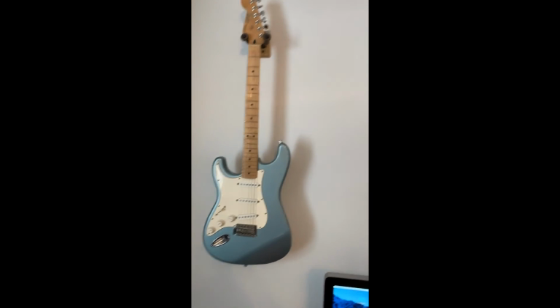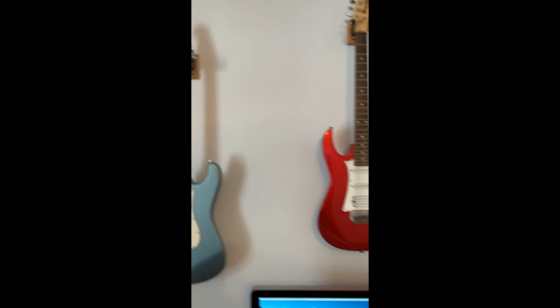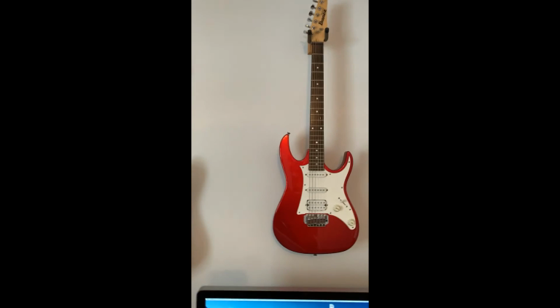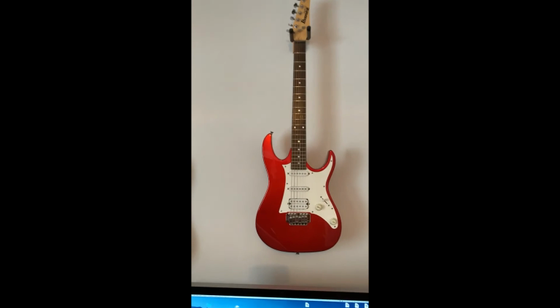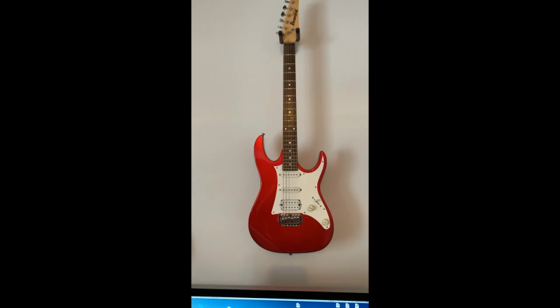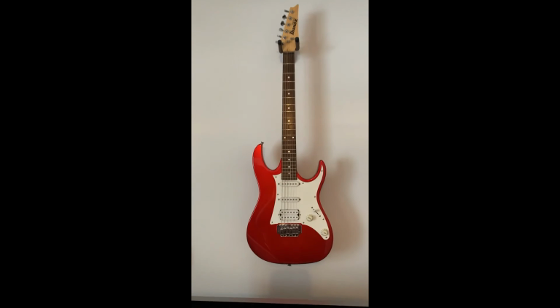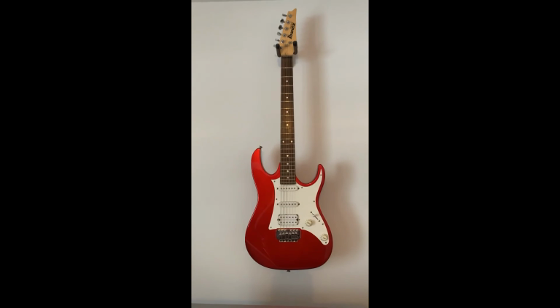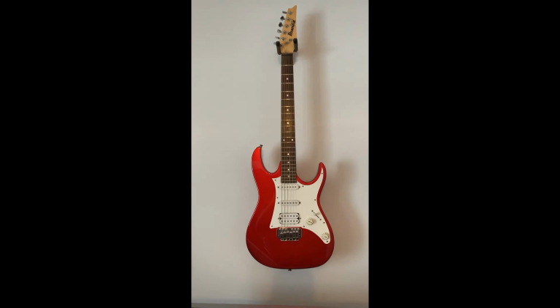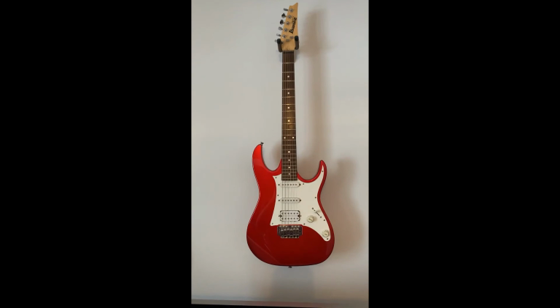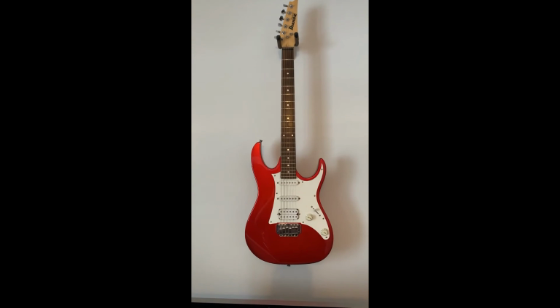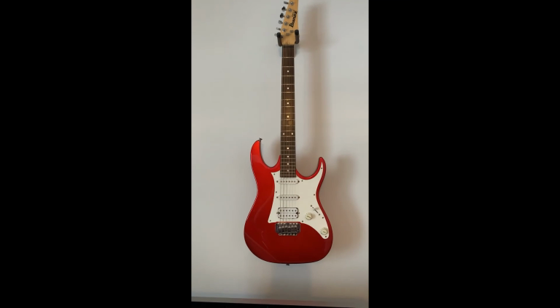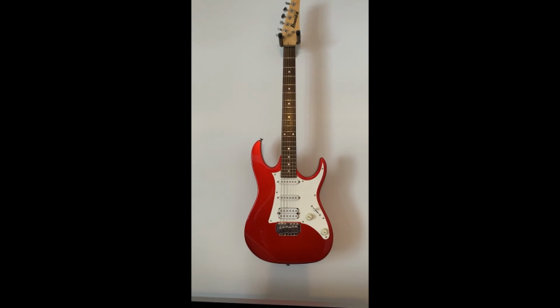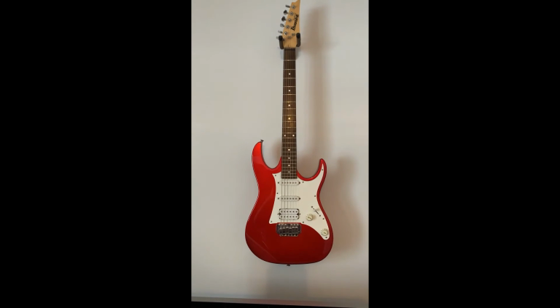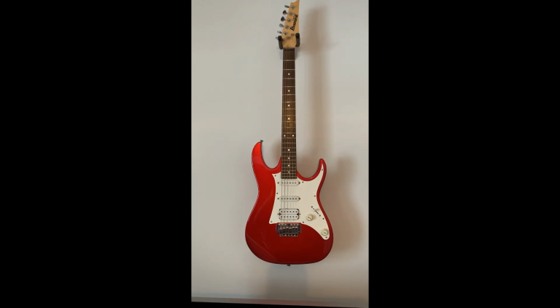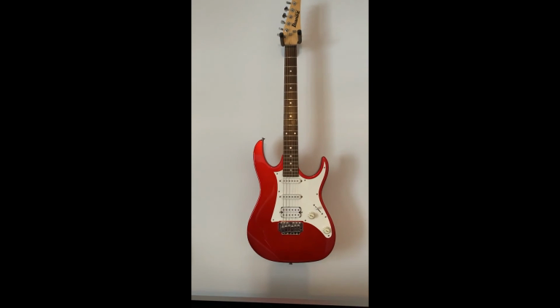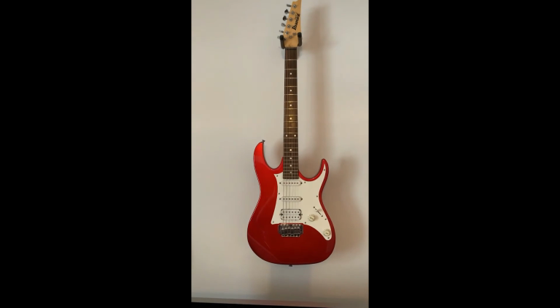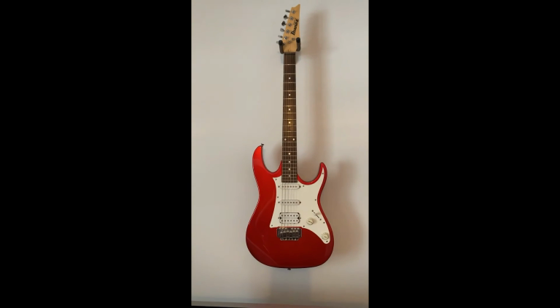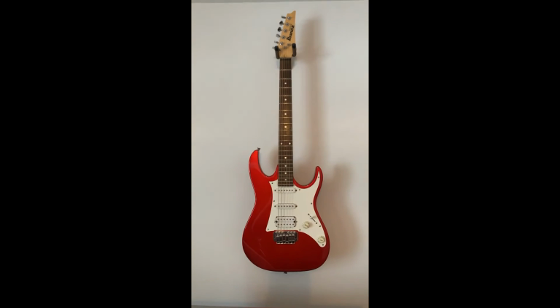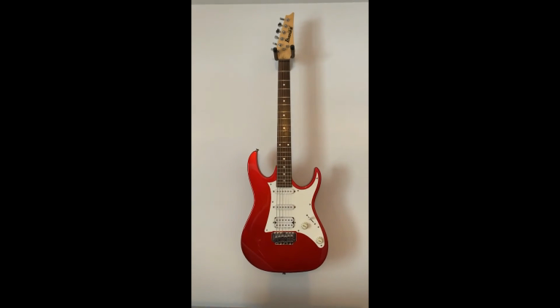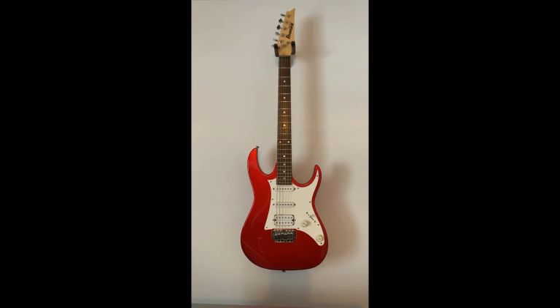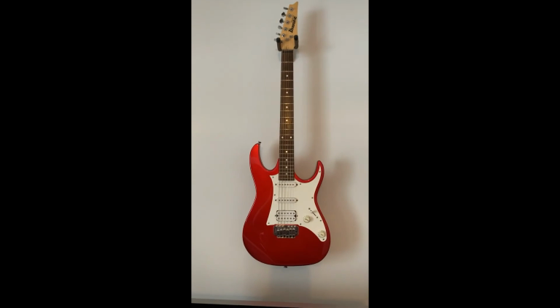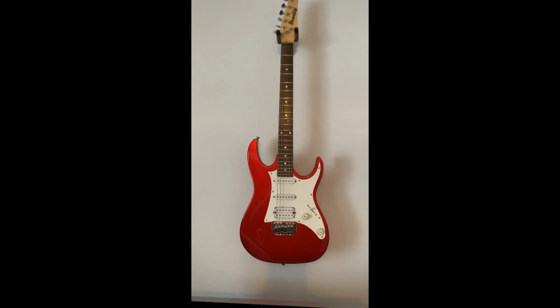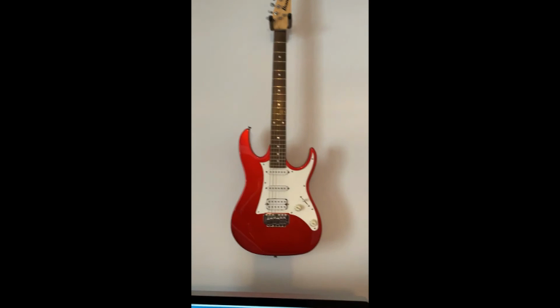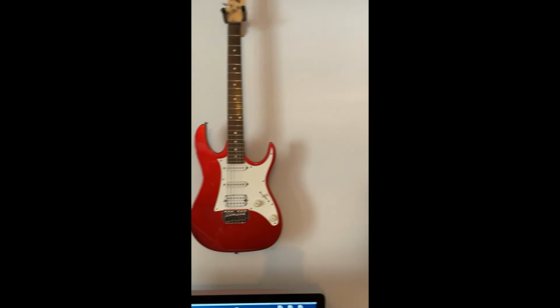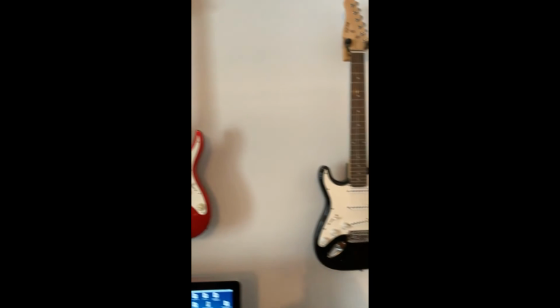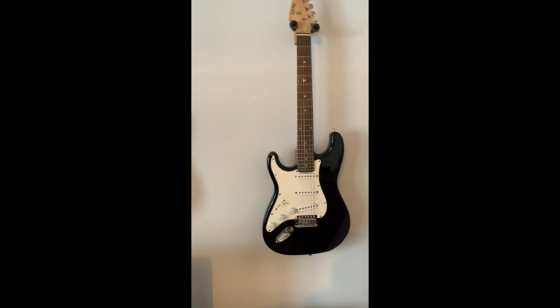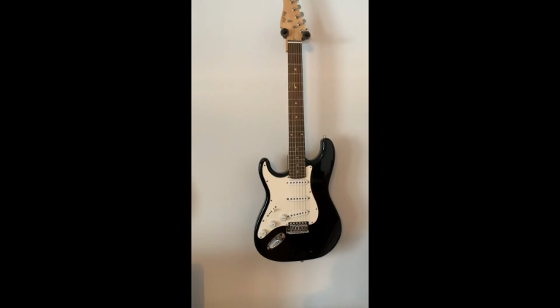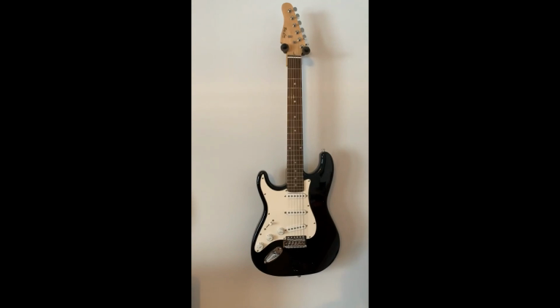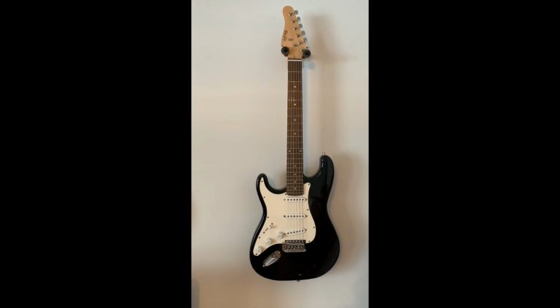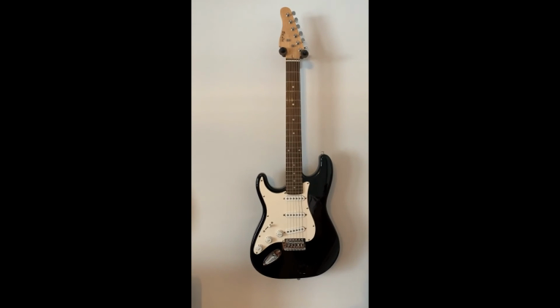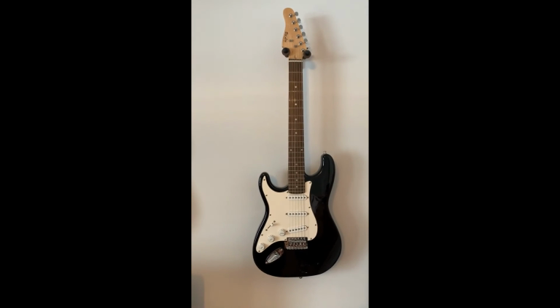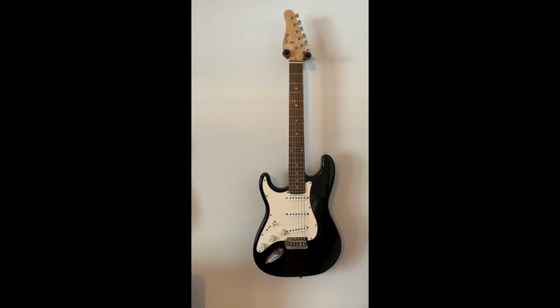There's an Ibanez that my son plays when he comes home — you'll note it's the only right-handed guitar here, as I am left-handed. And a Big Lou Cobra guitar.